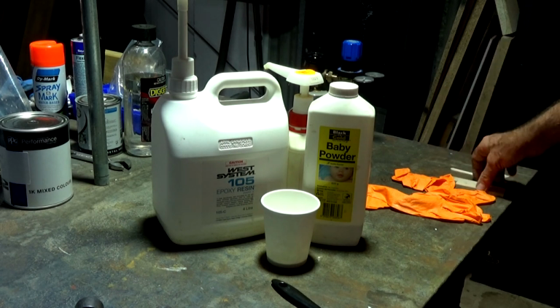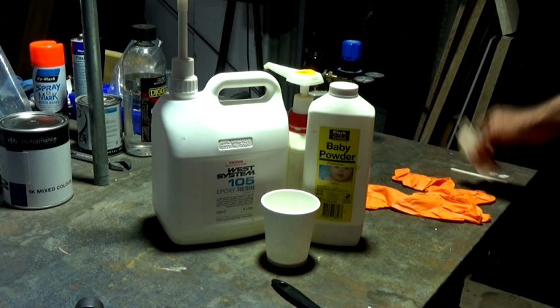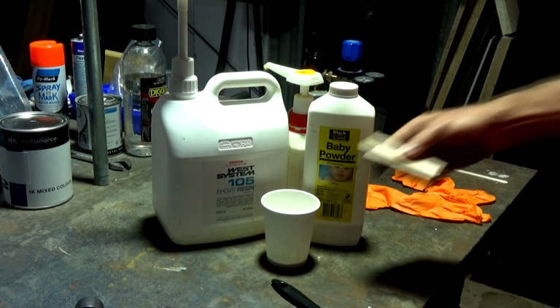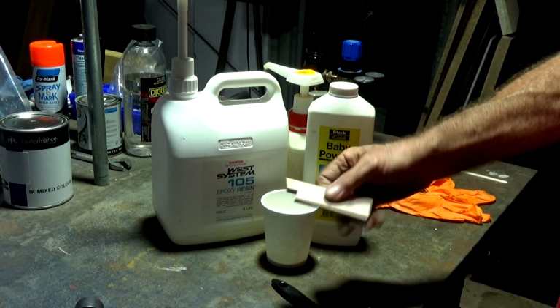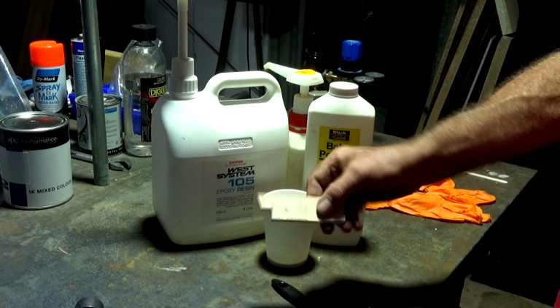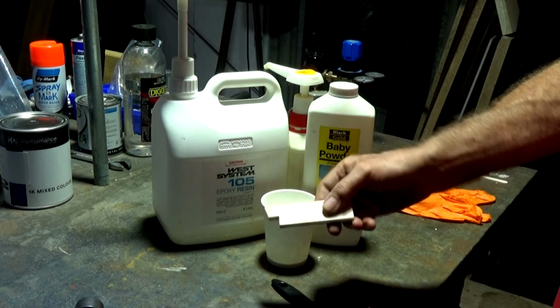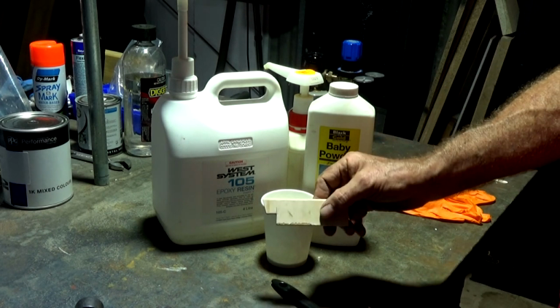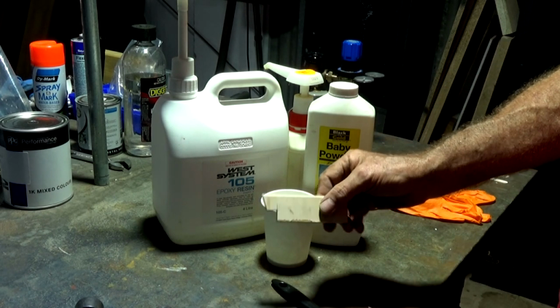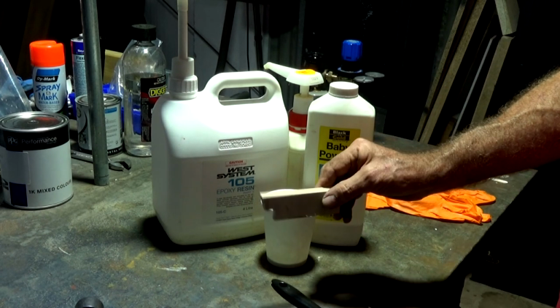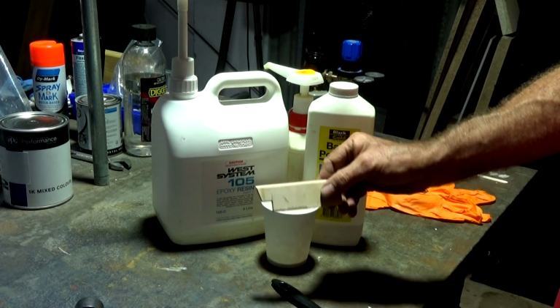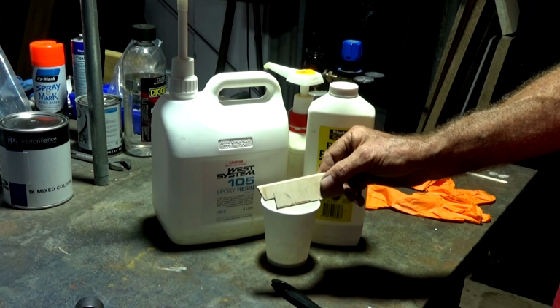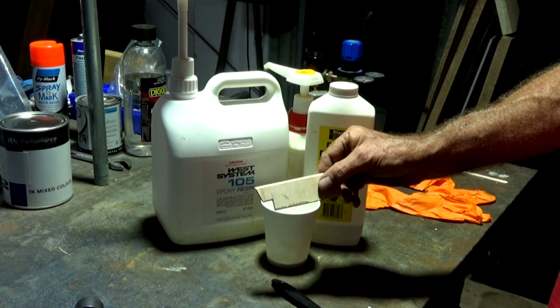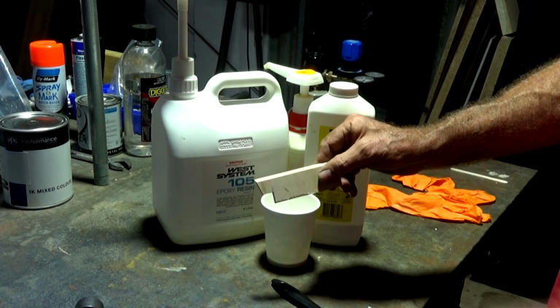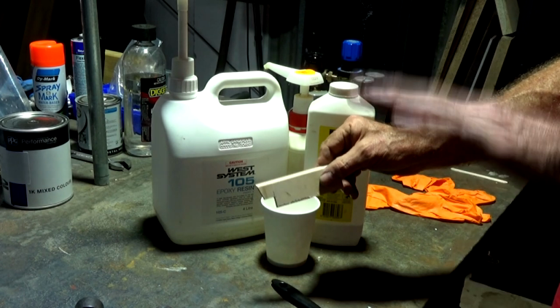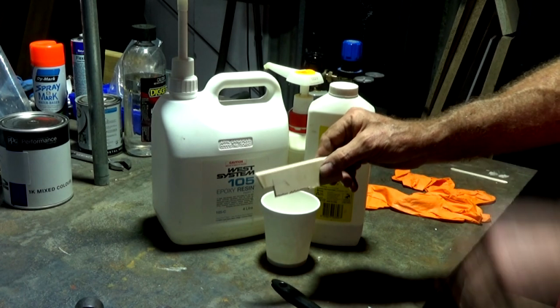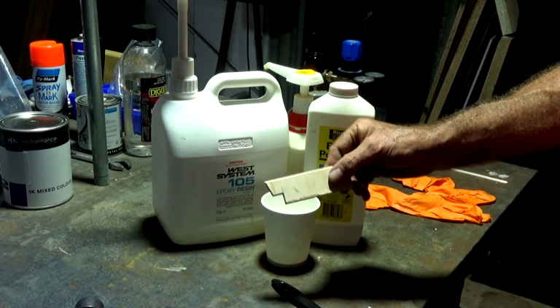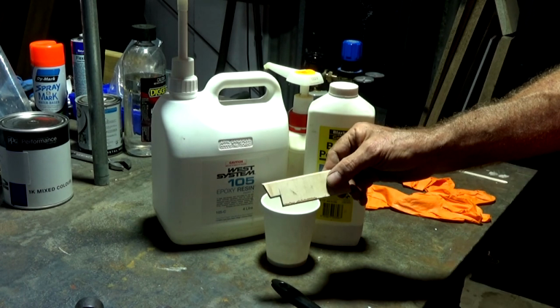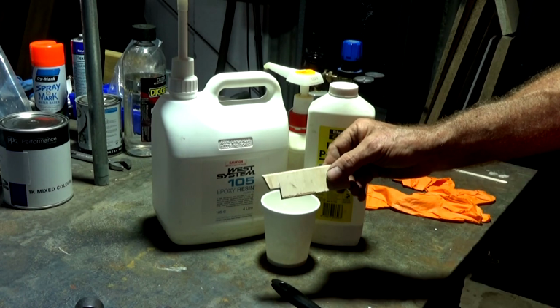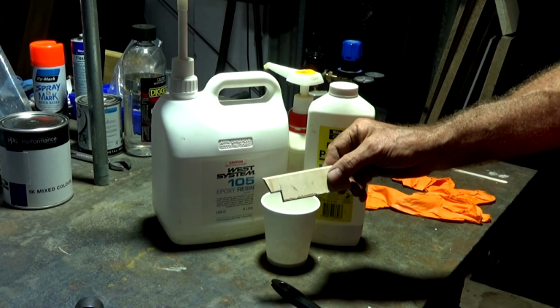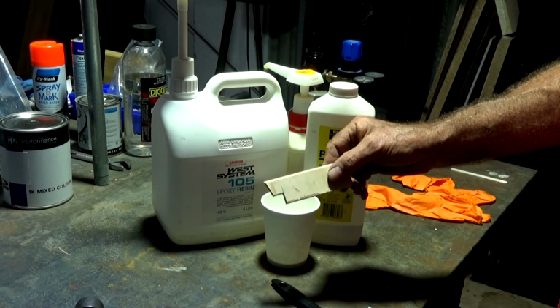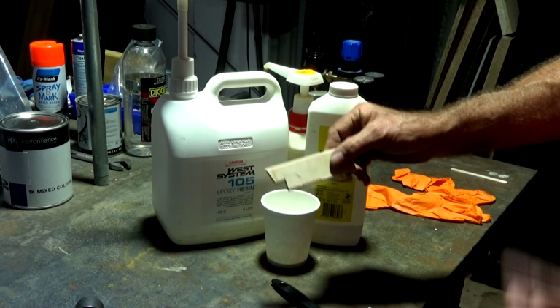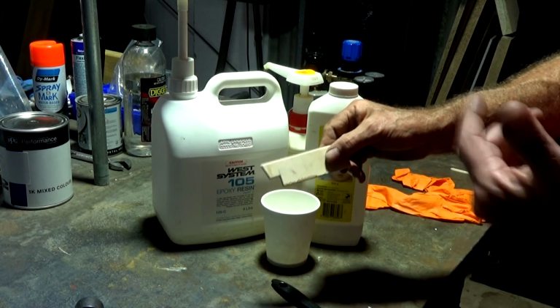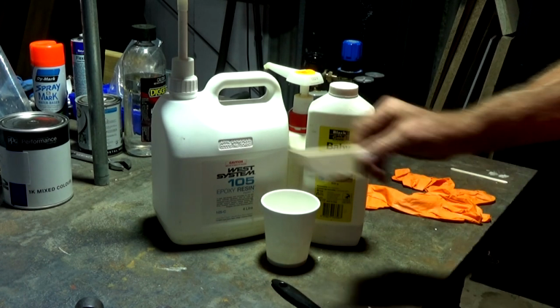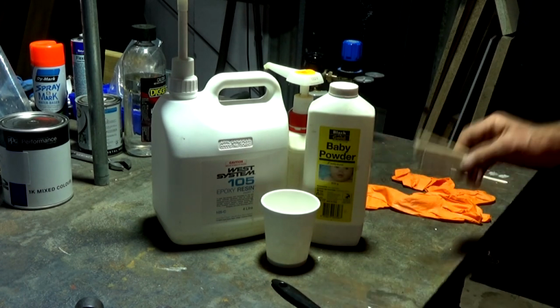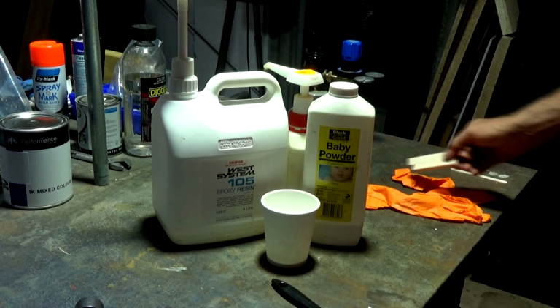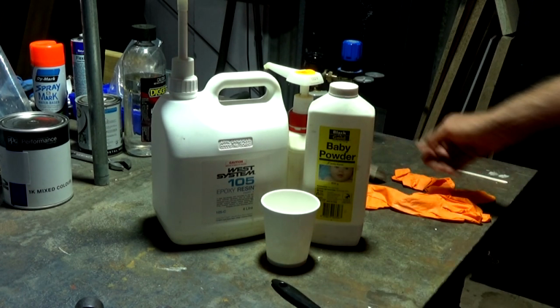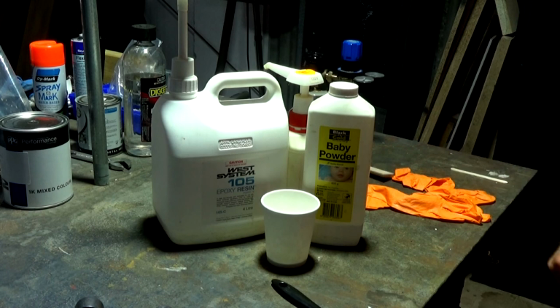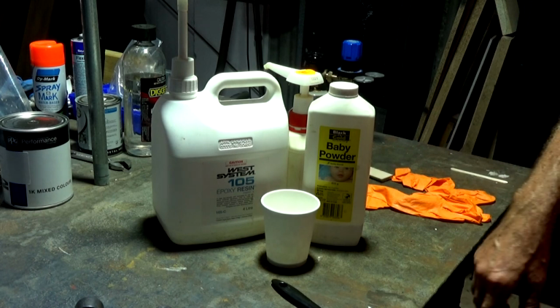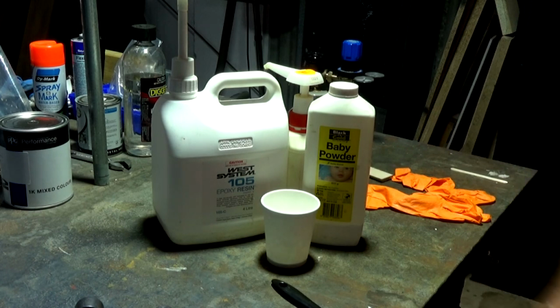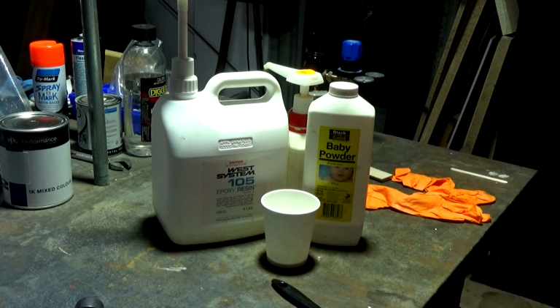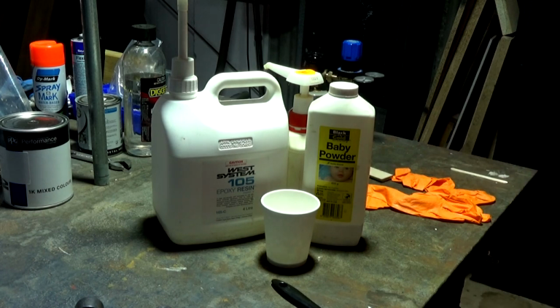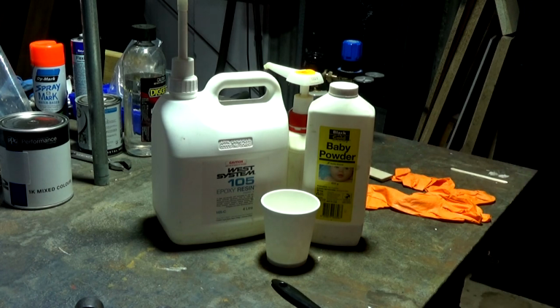I've made a little gauge here just to give me the correct offset when I laminate the two sections together, so that it's aligned when we clamp it. Let's go.